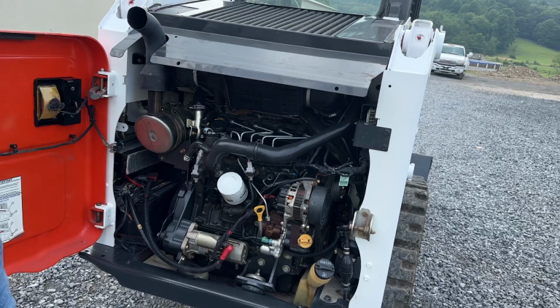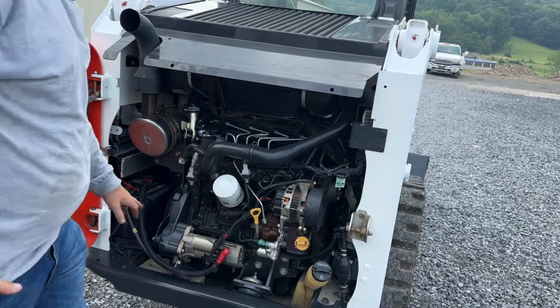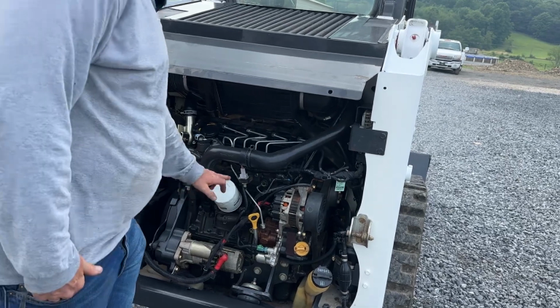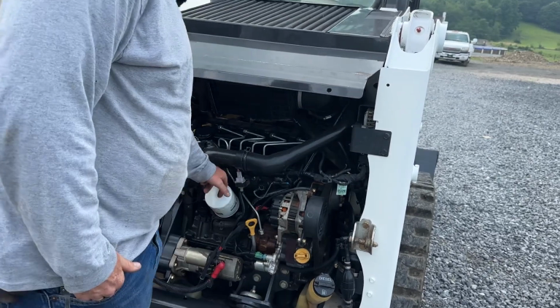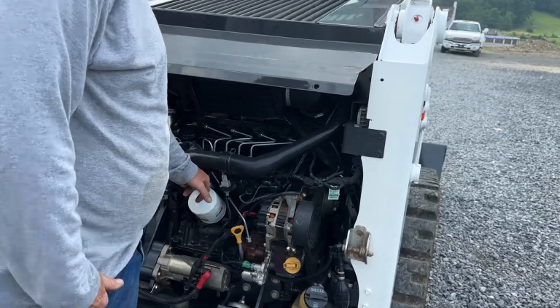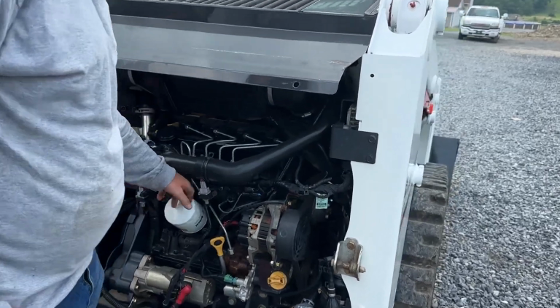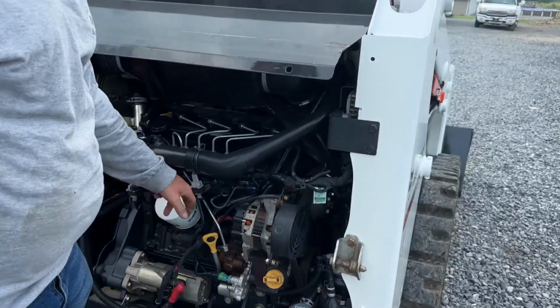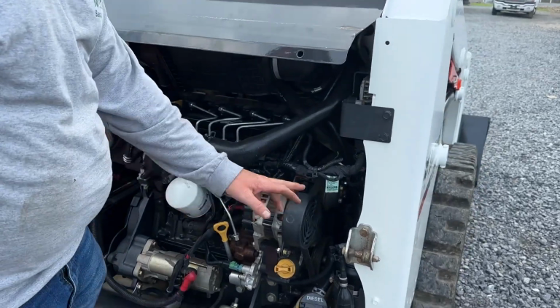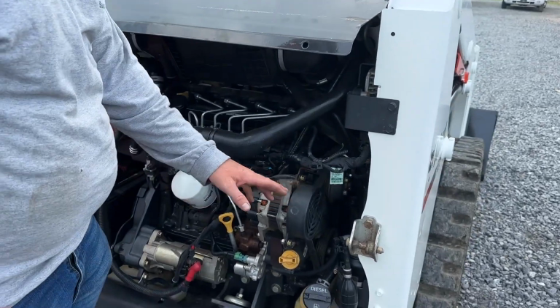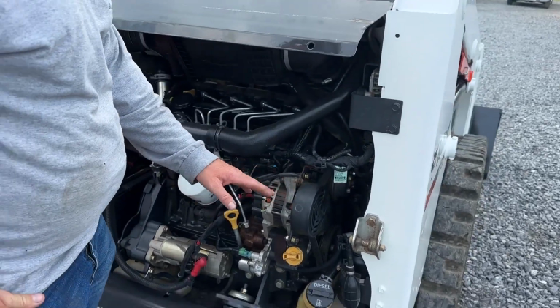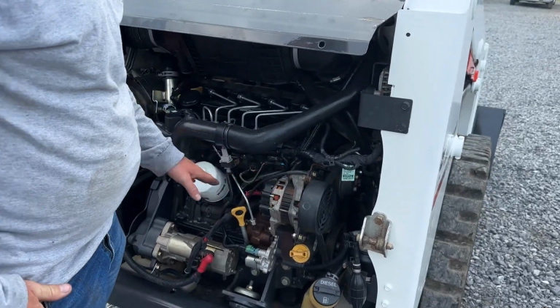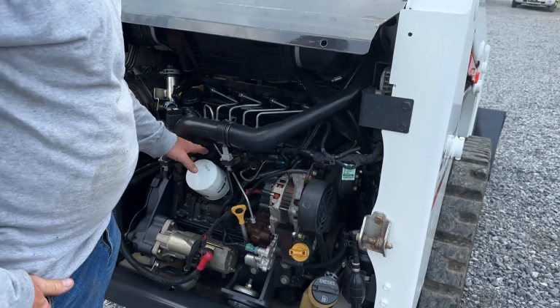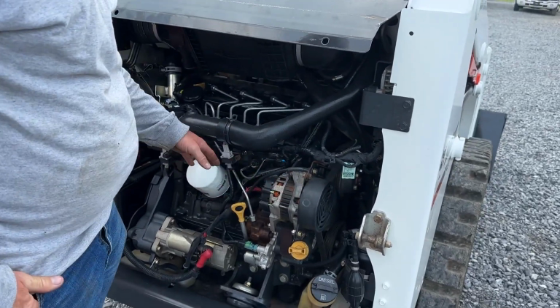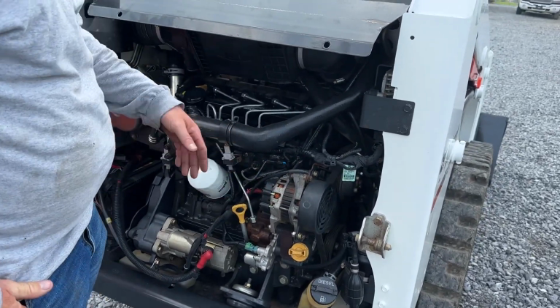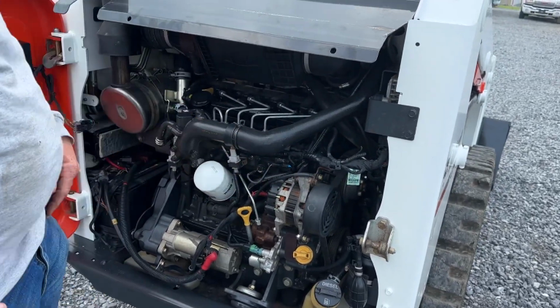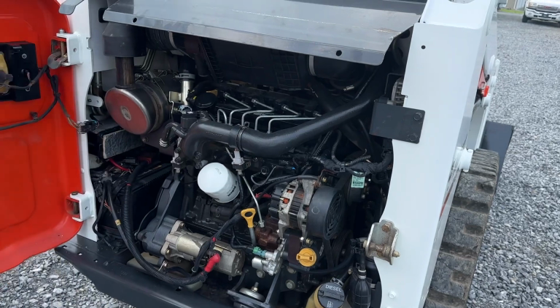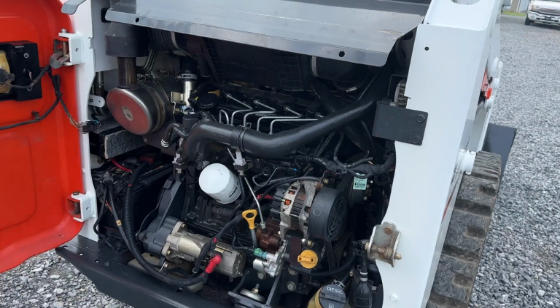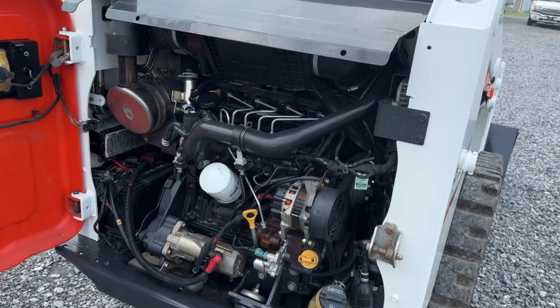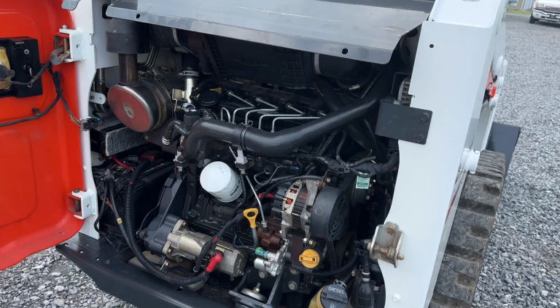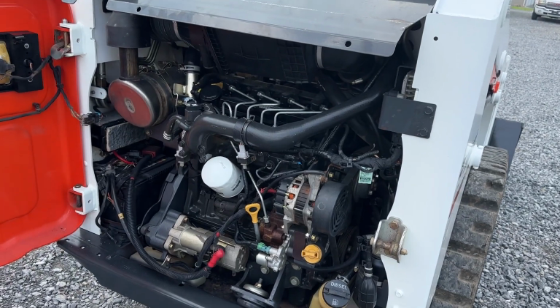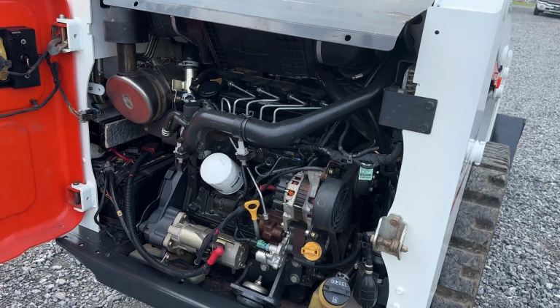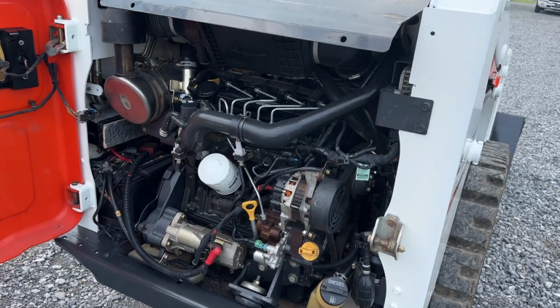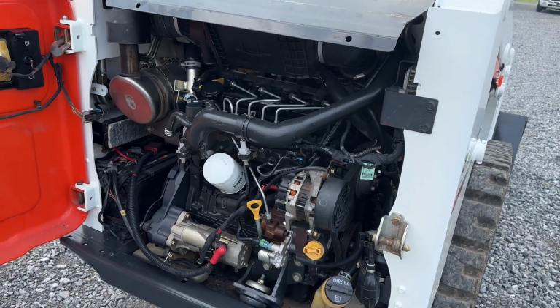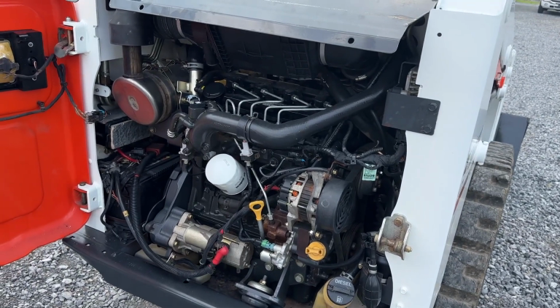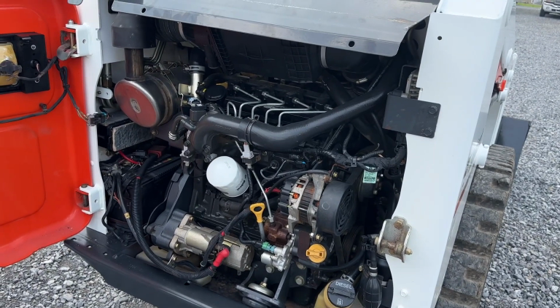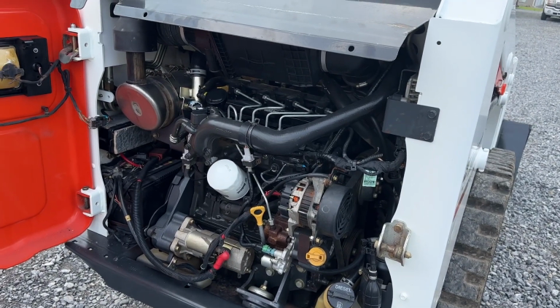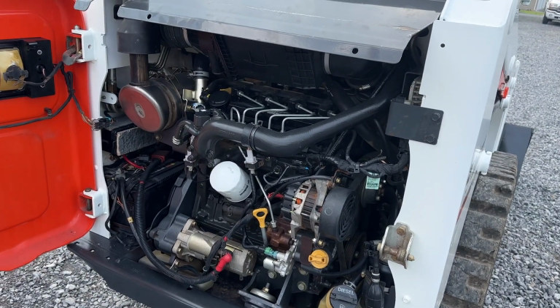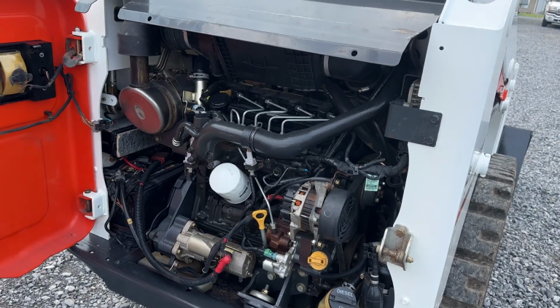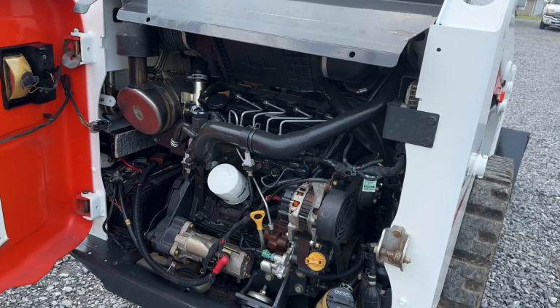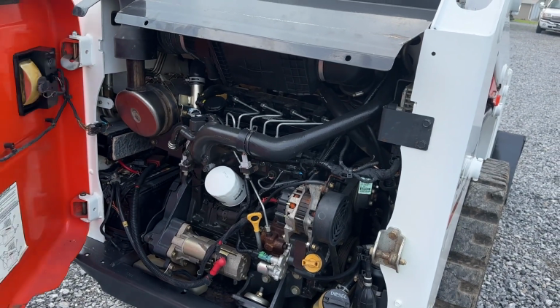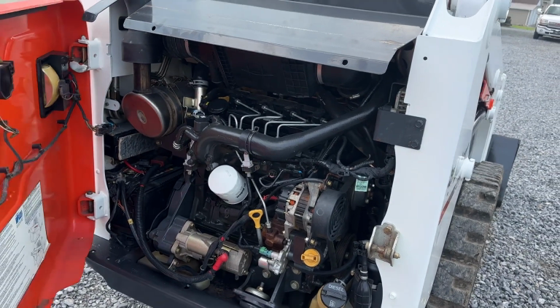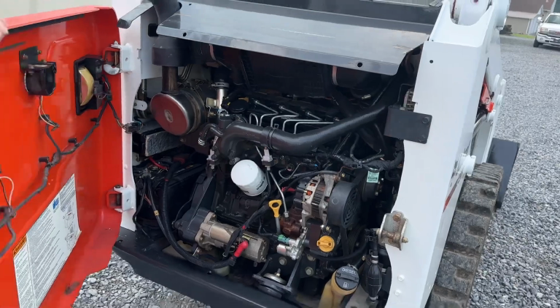We changed all the filters, including fuel, air, engine oil, hydraulic, and charge fan filter — all with OEM Bobcat filters. That is all done. Back doors are in very nice shape.